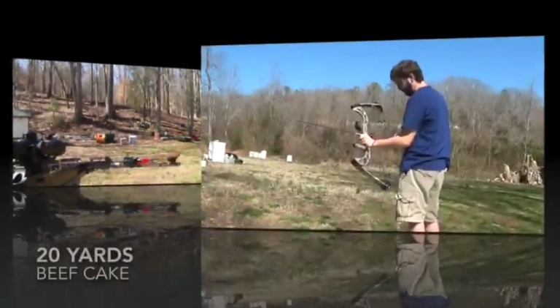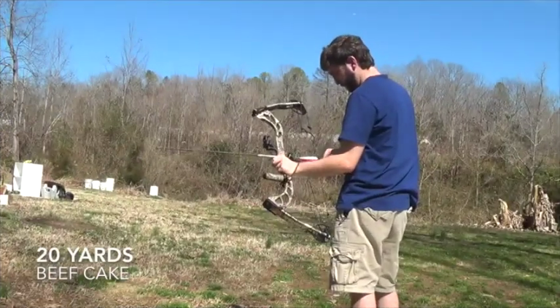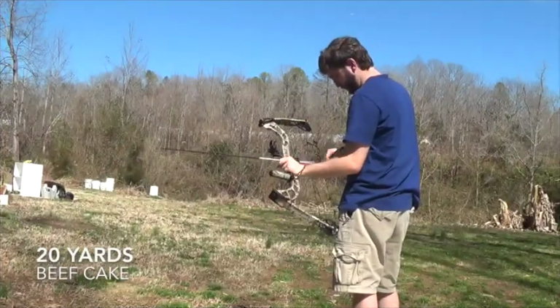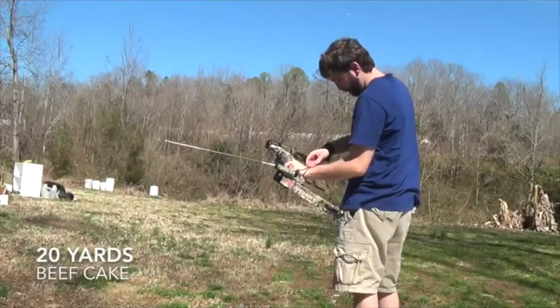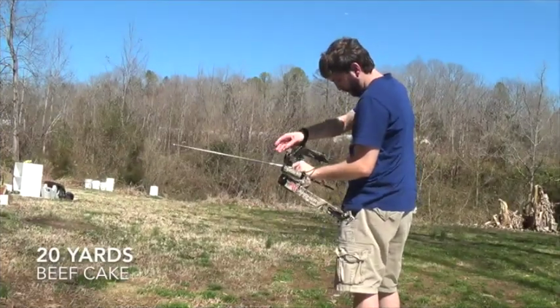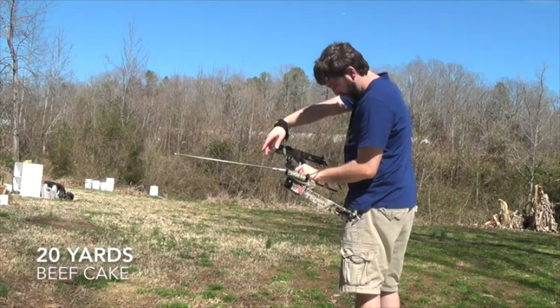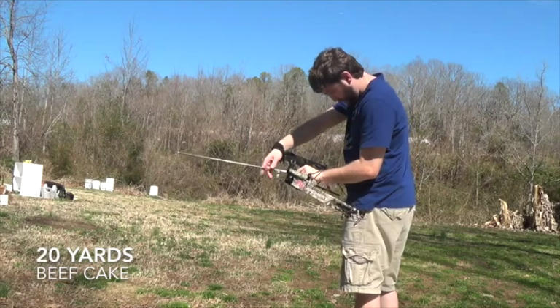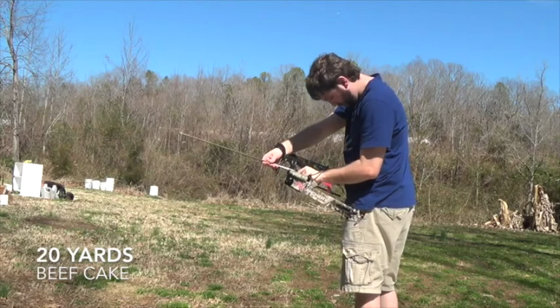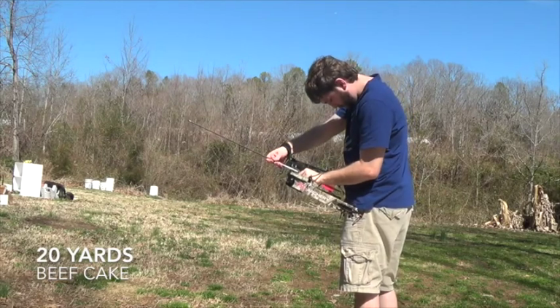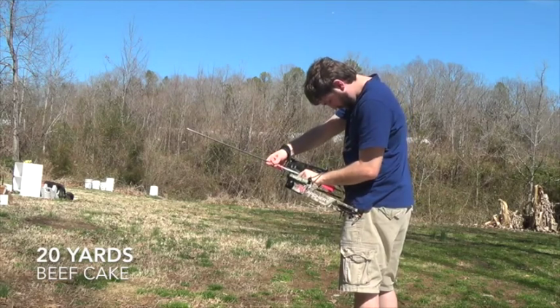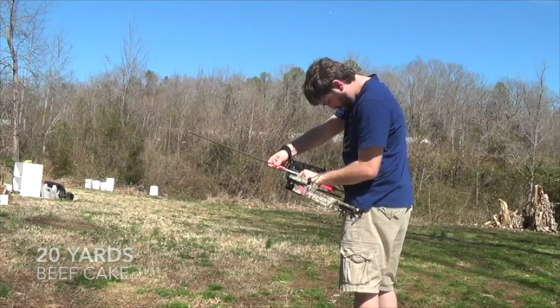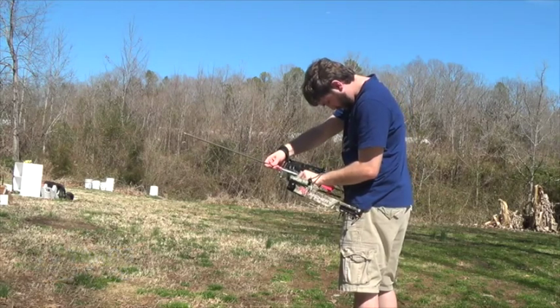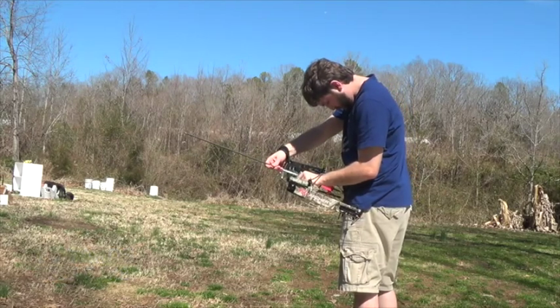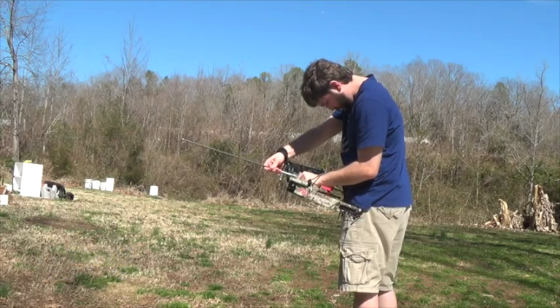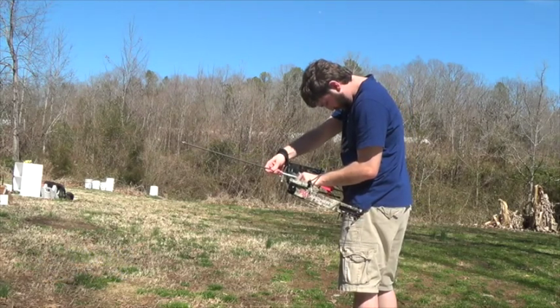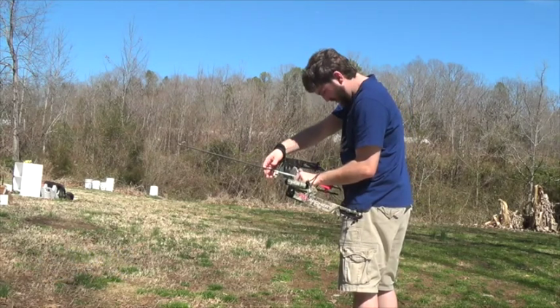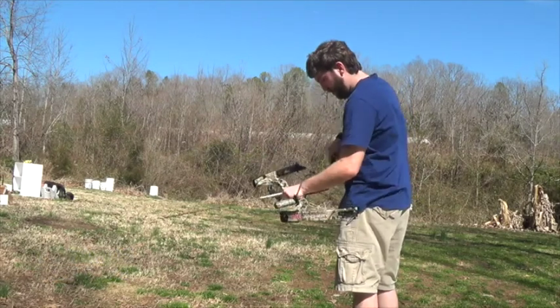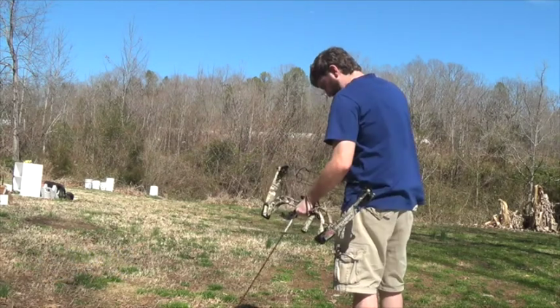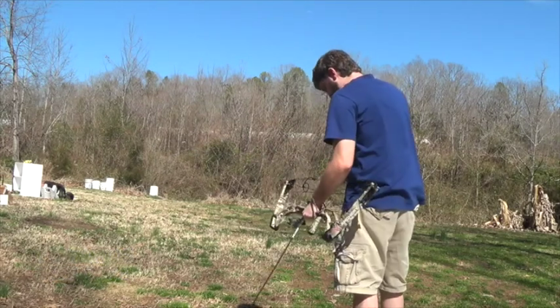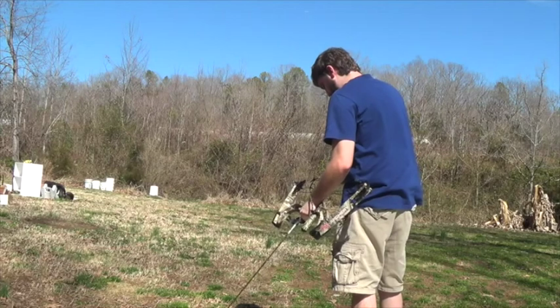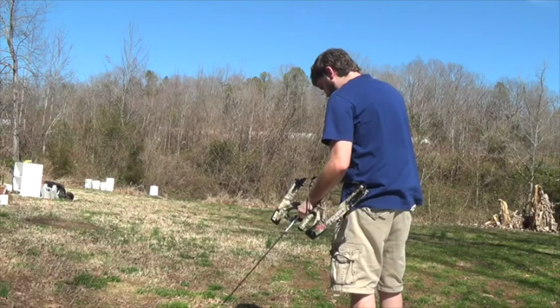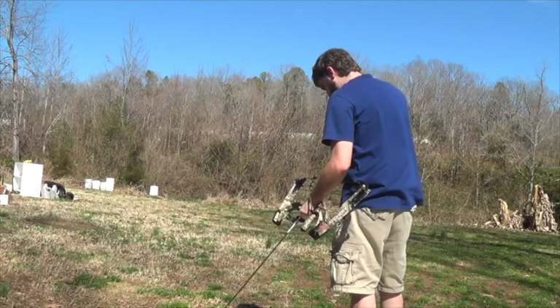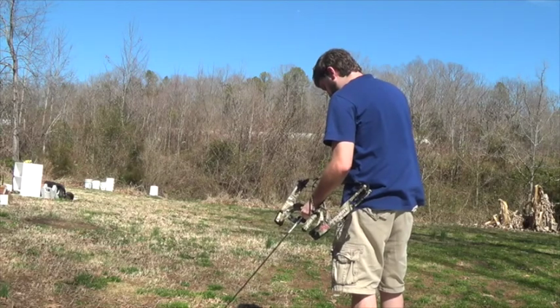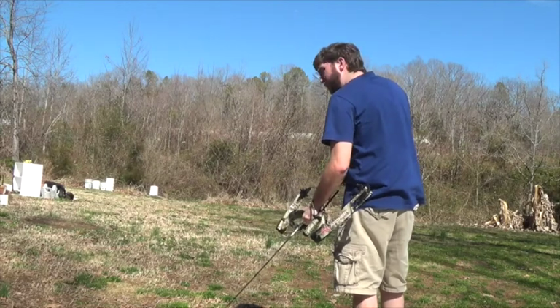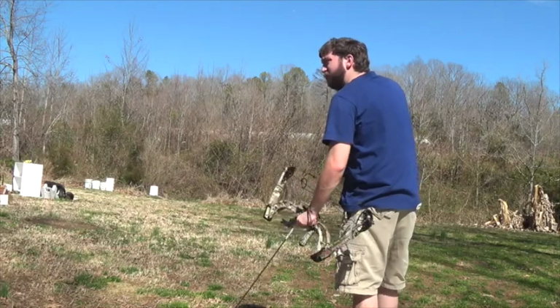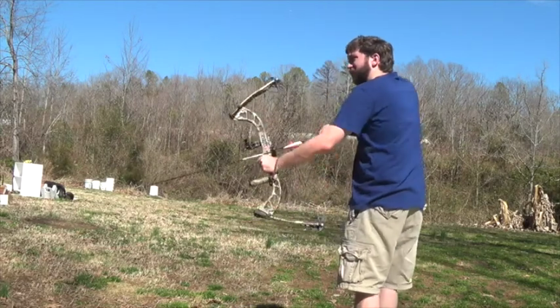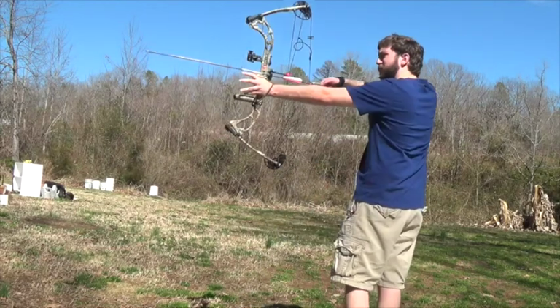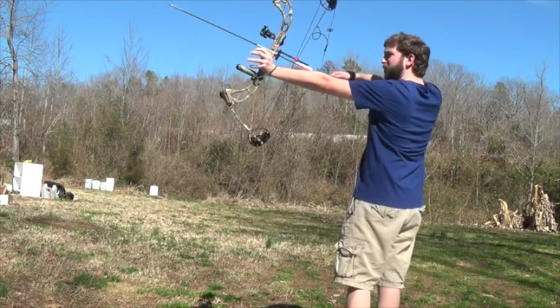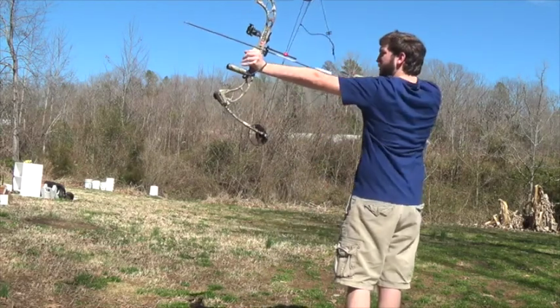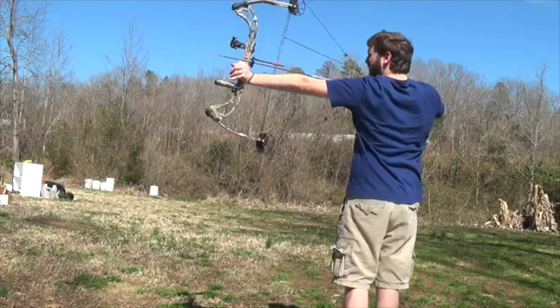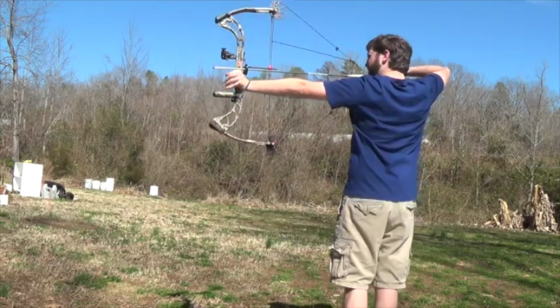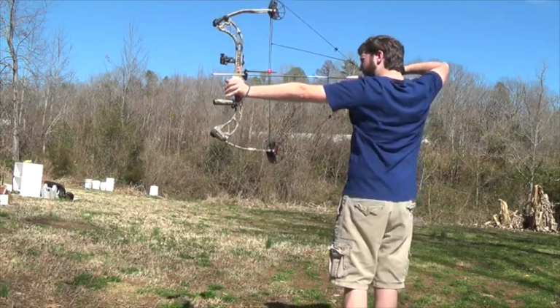Yep, it's going. I might adjust this bad boy, see if I can get it more dialed in, but it's pretty good. Yeah, that wasn't bad.